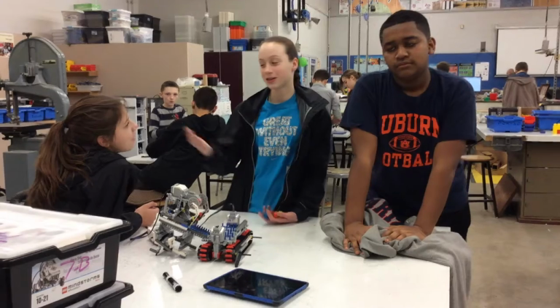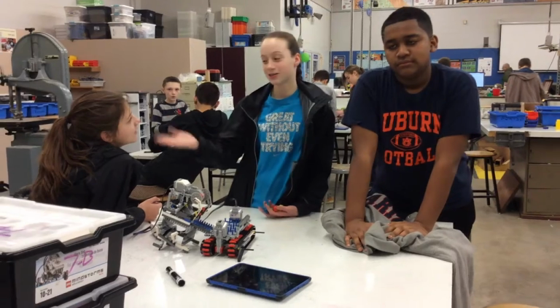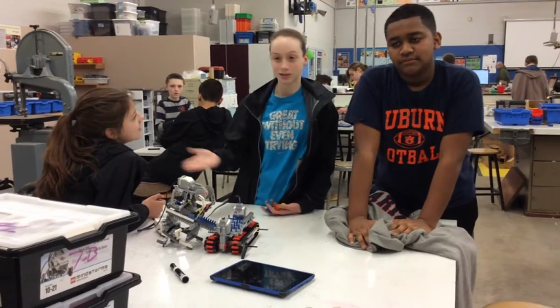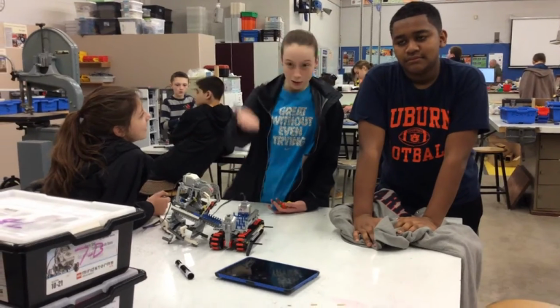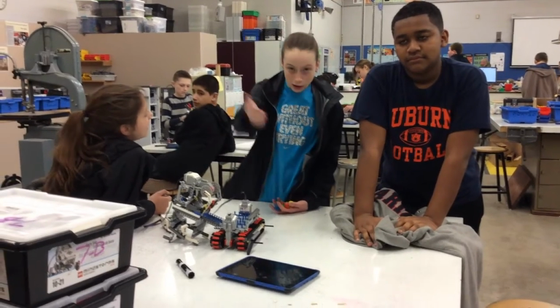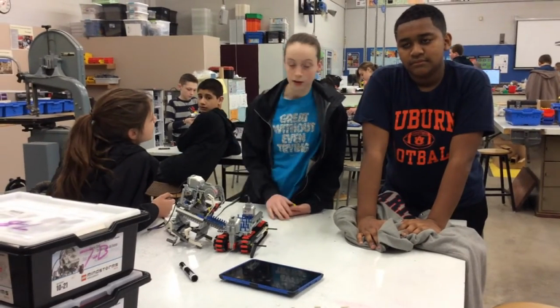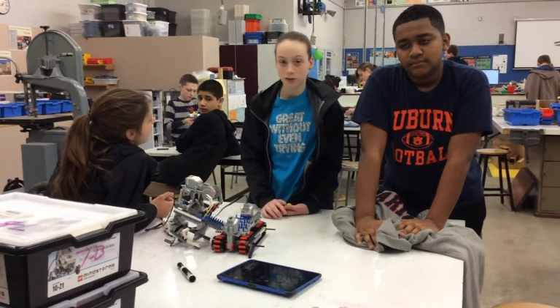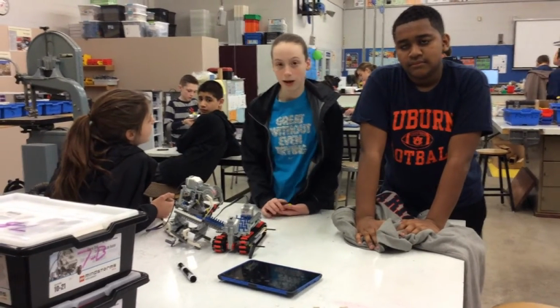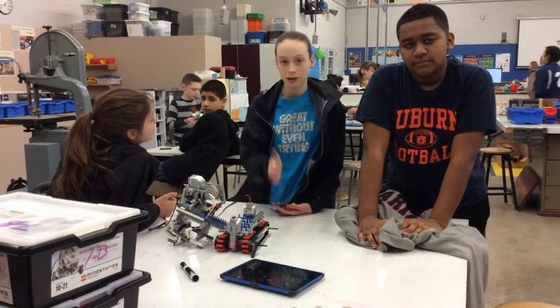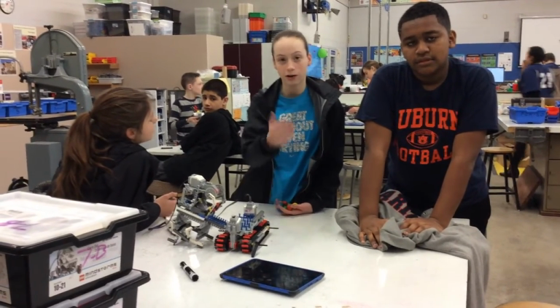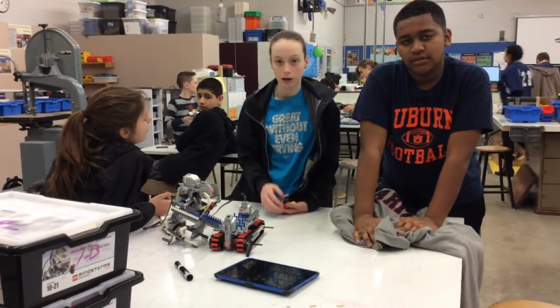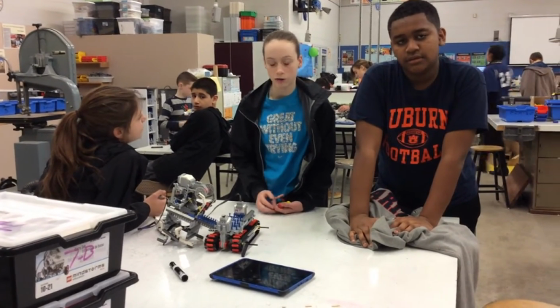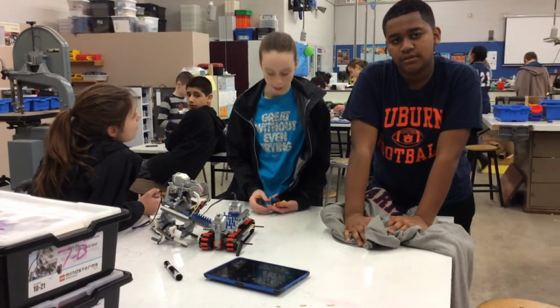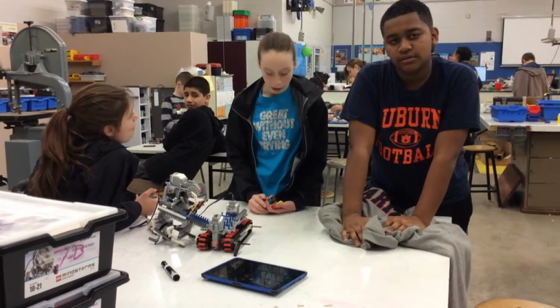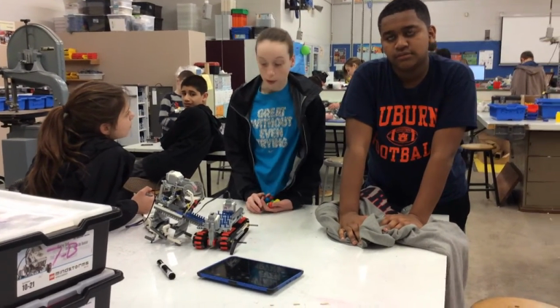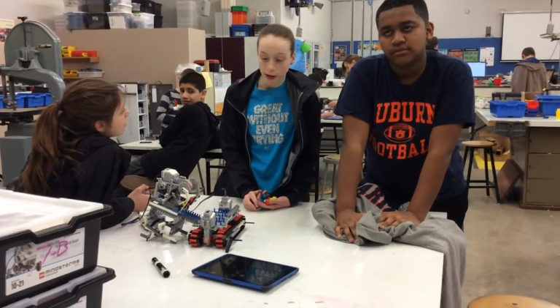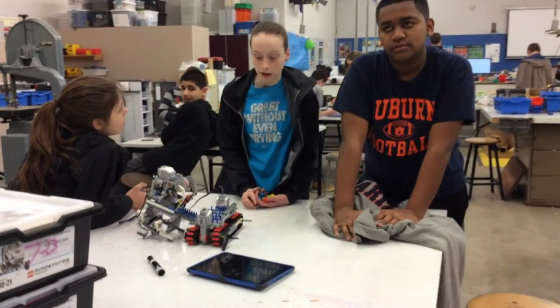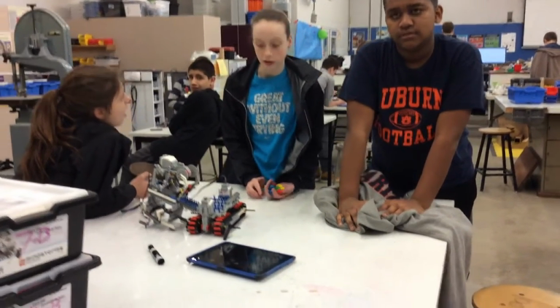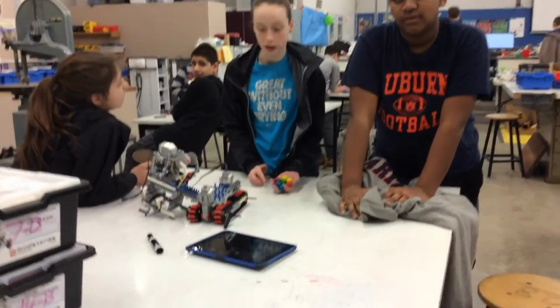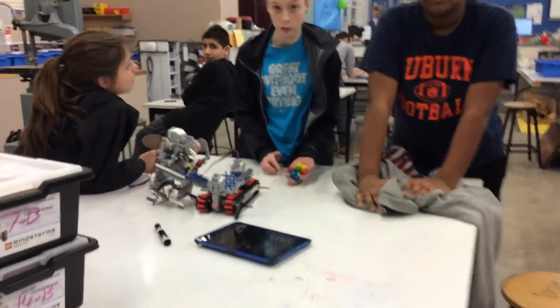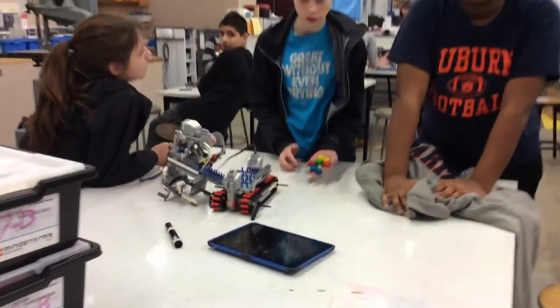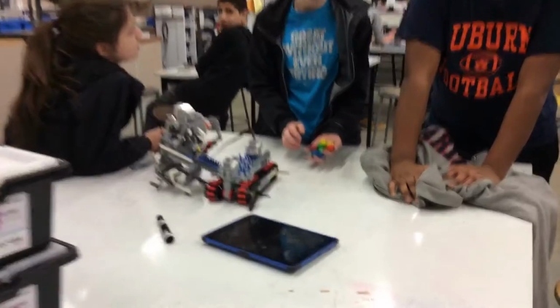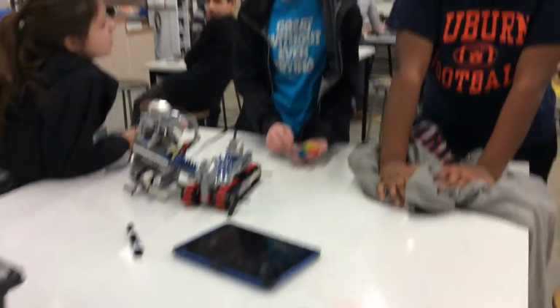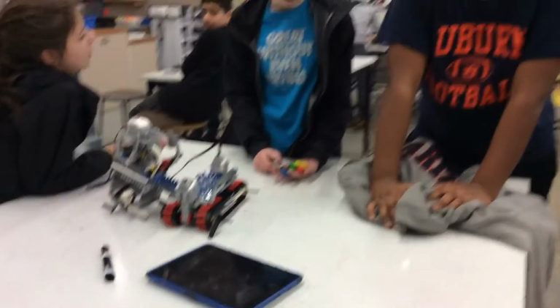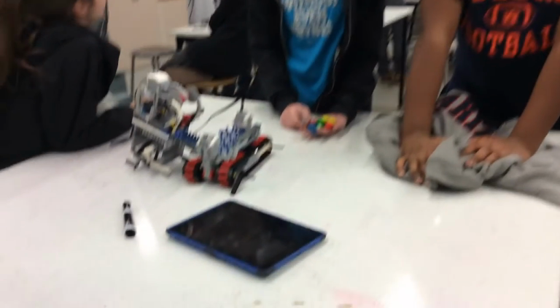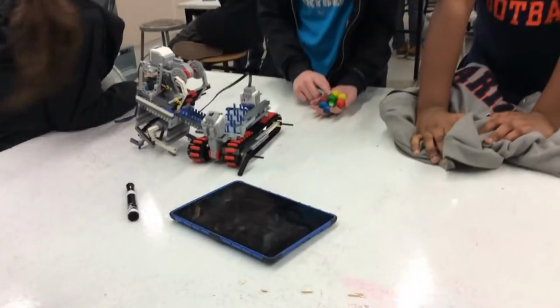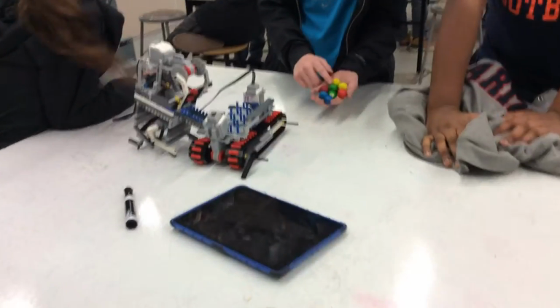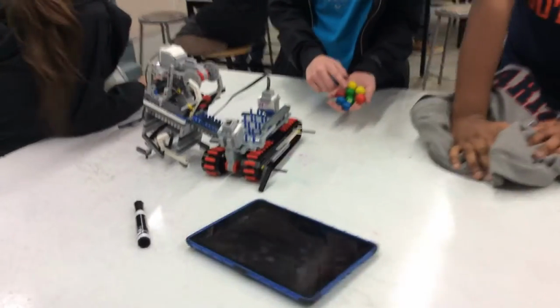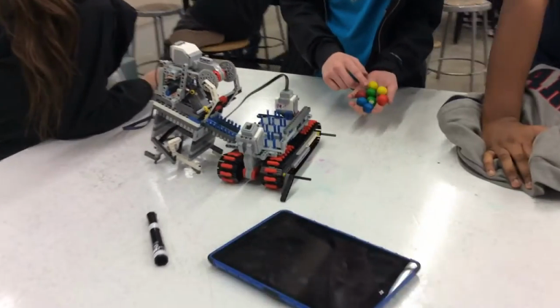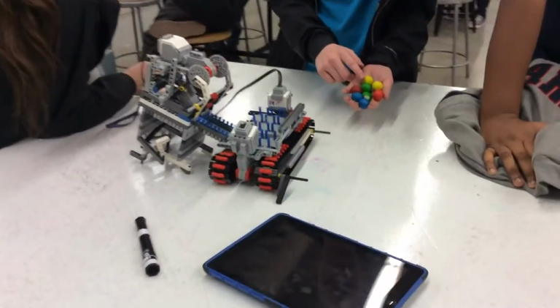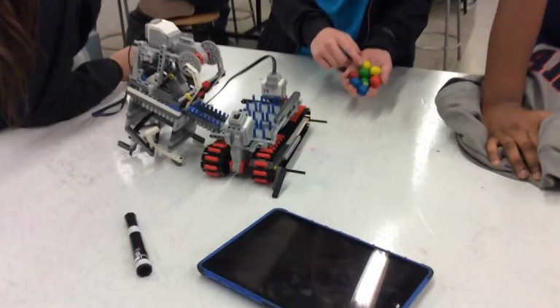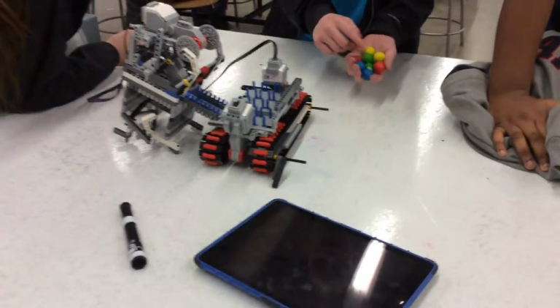This is Lillian, that's Madison, bought us filming. We made a color sensor that stores four gumballs: red, green, blue, yellow.